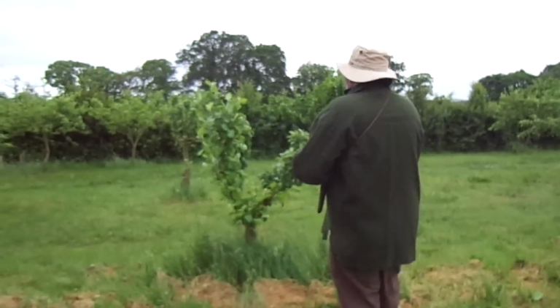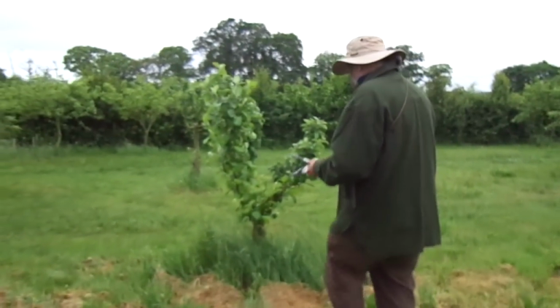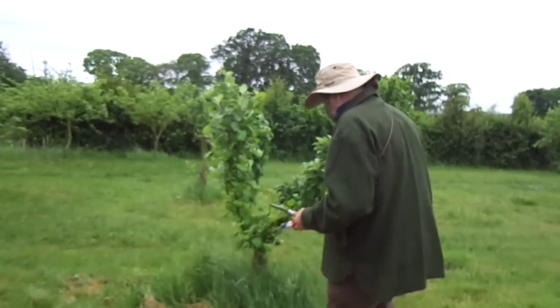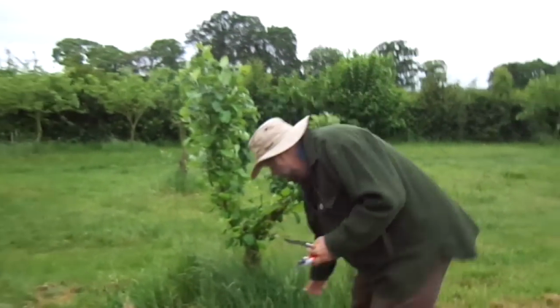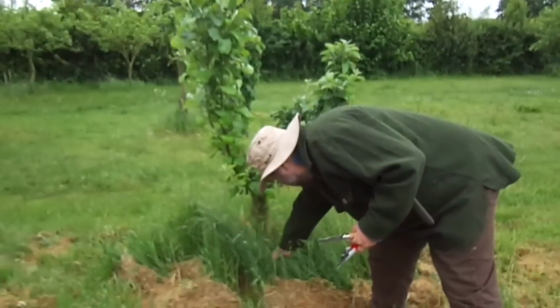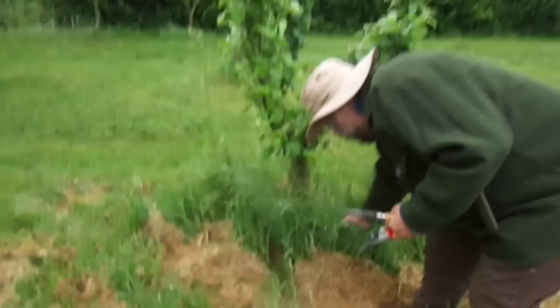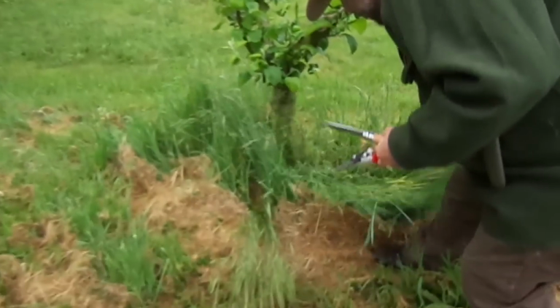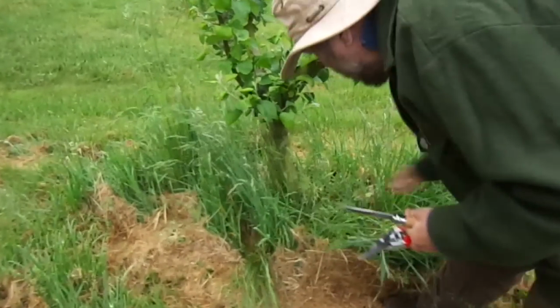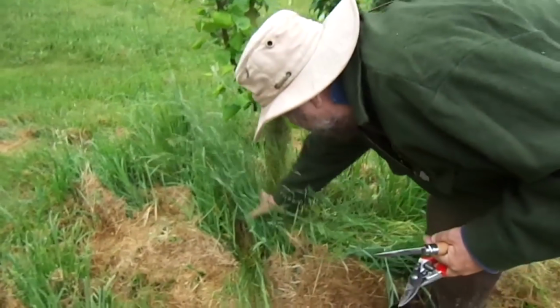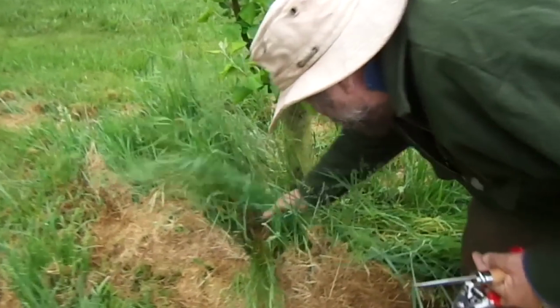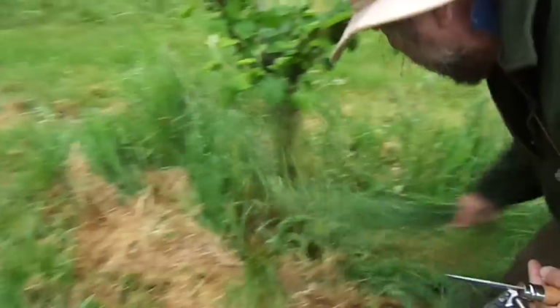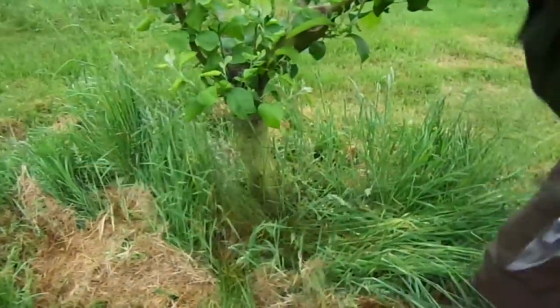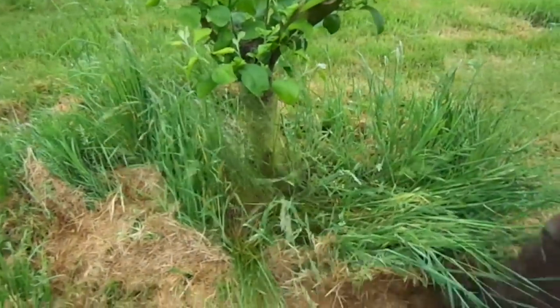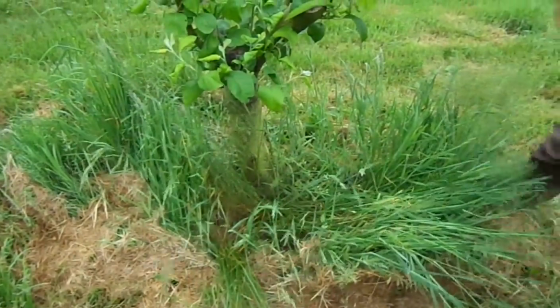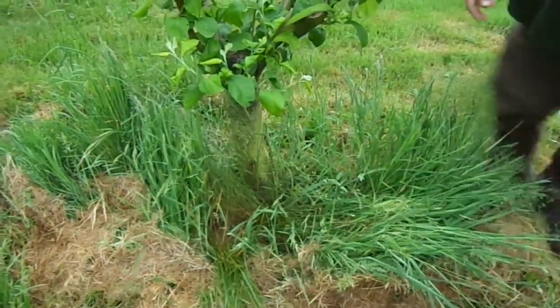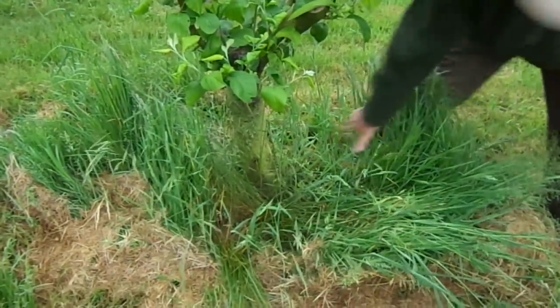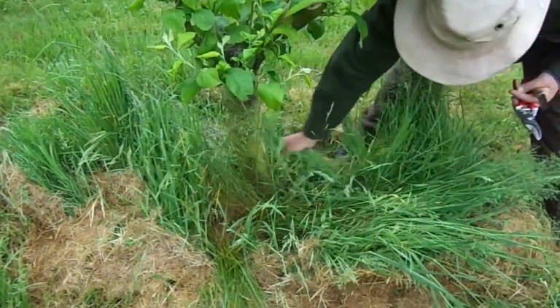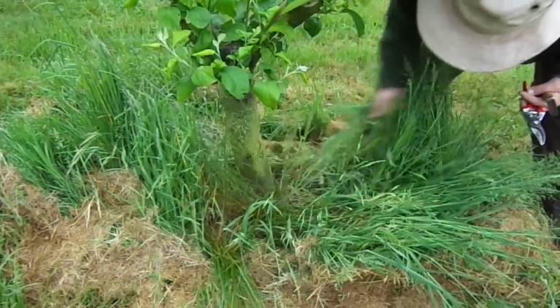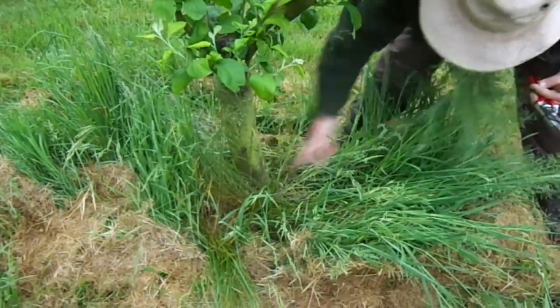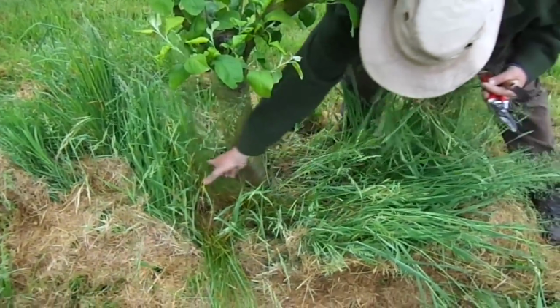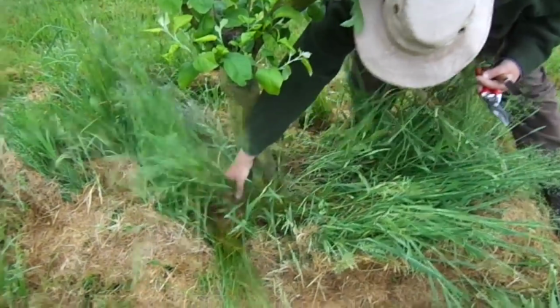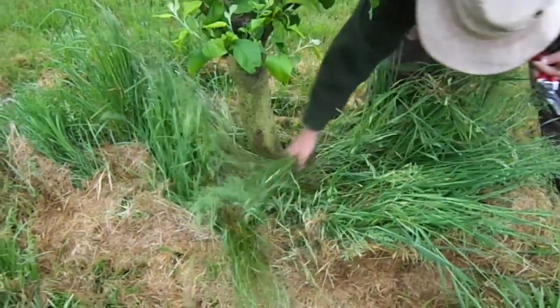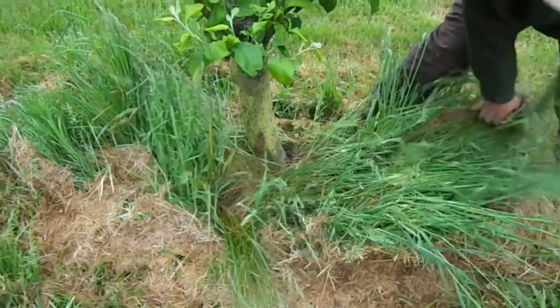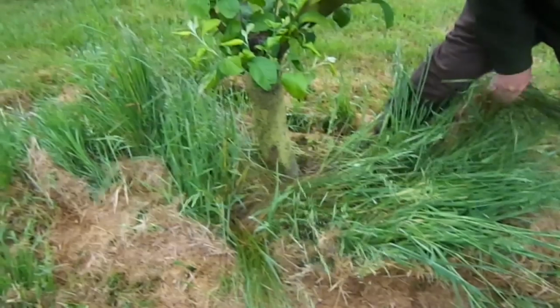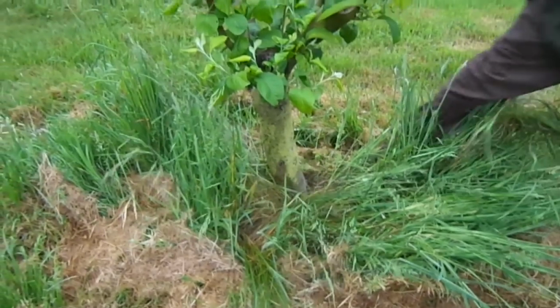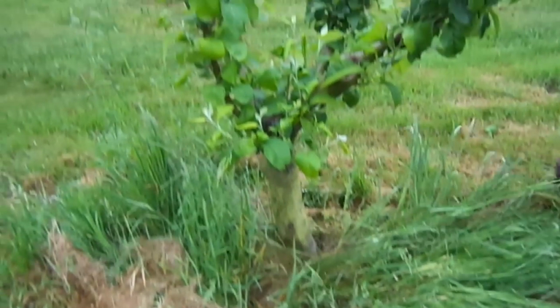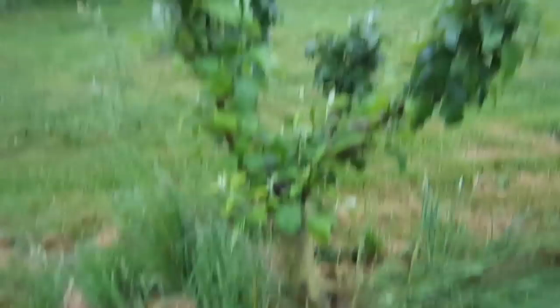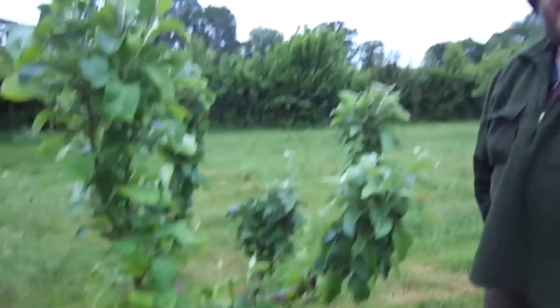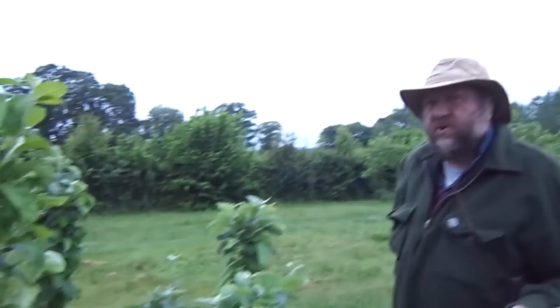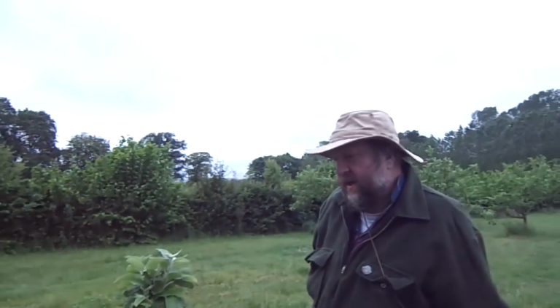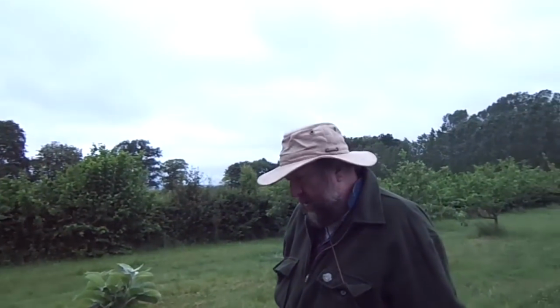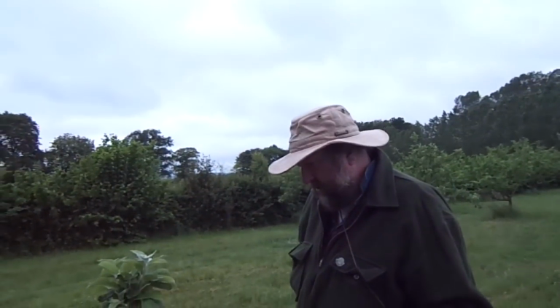Let's move to the next tree and just do the same thing again. This is also a May Queen. By the way, you should not have grass growing up to the root of the tree like this — it's not good. We were going to spray some weed killer this morning, but it's too windy, so we're not going to.